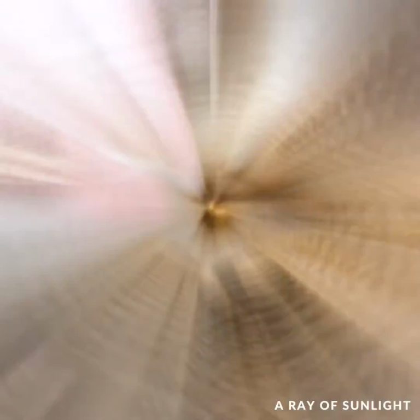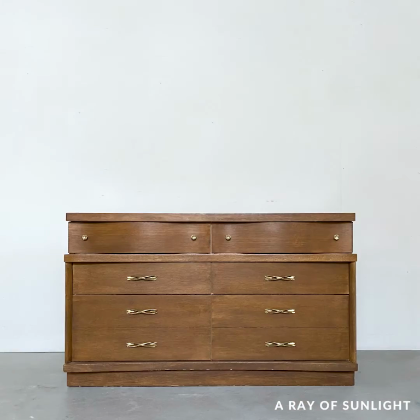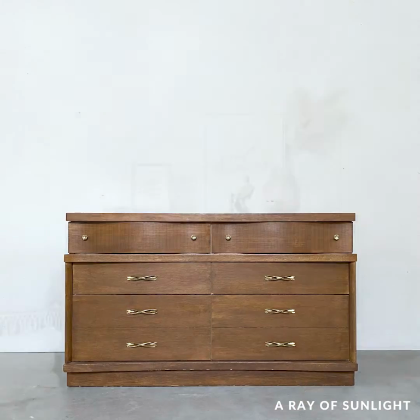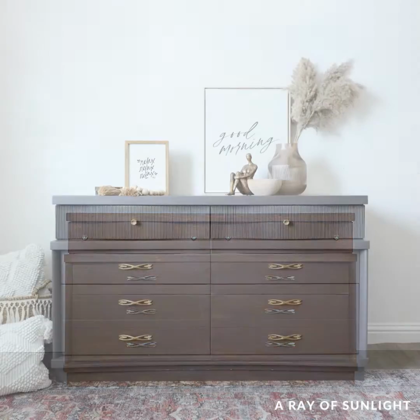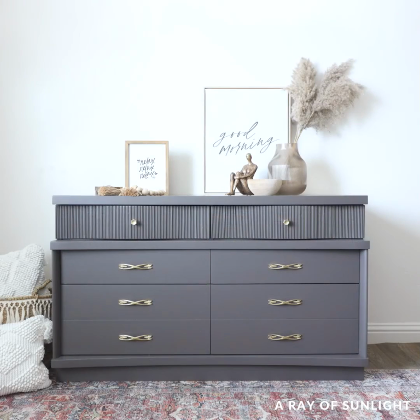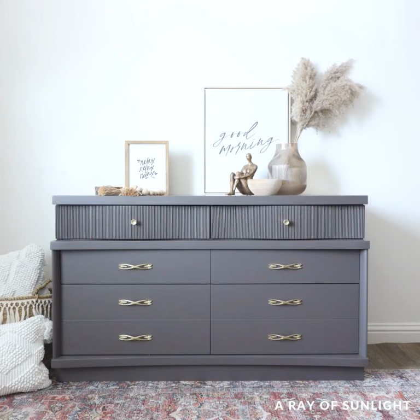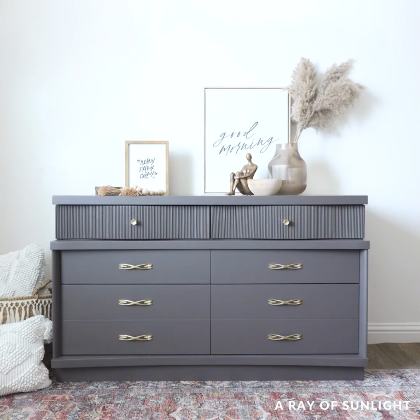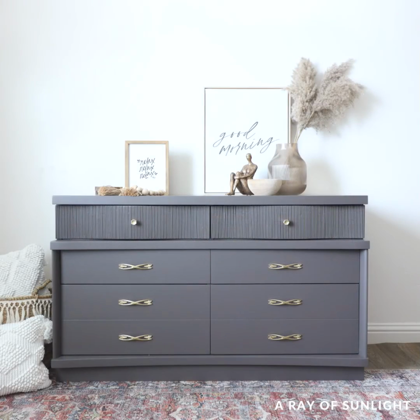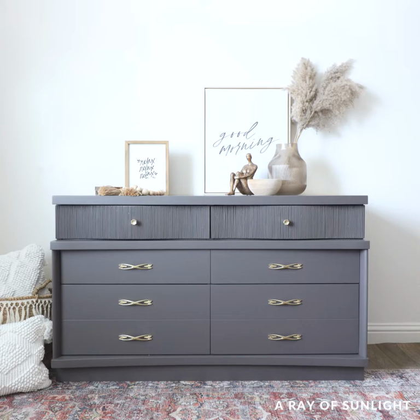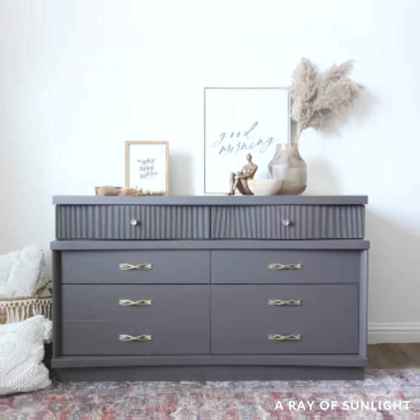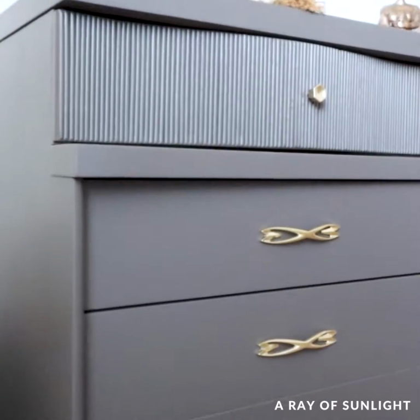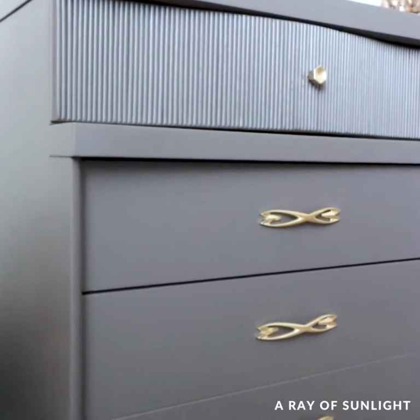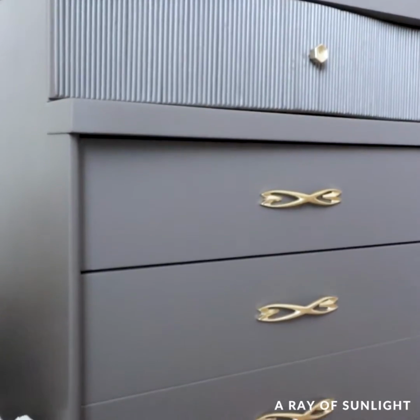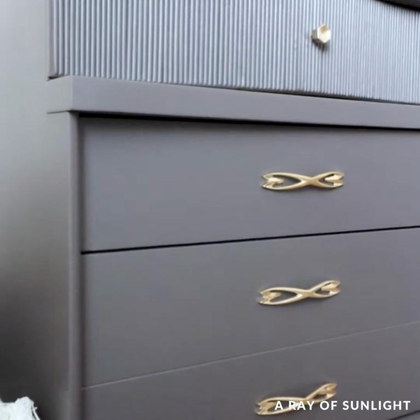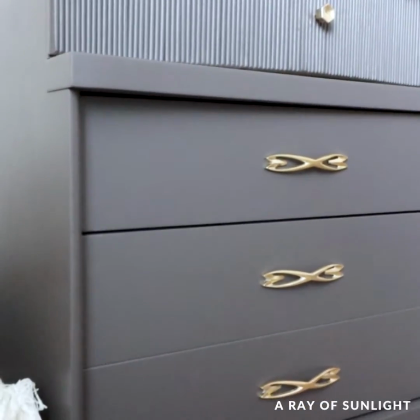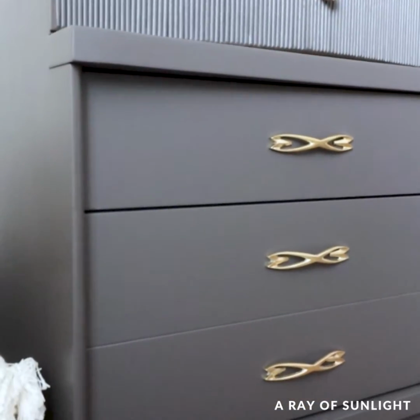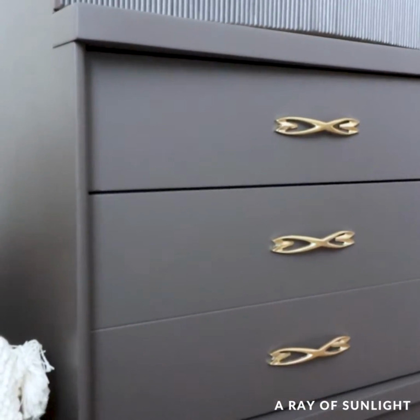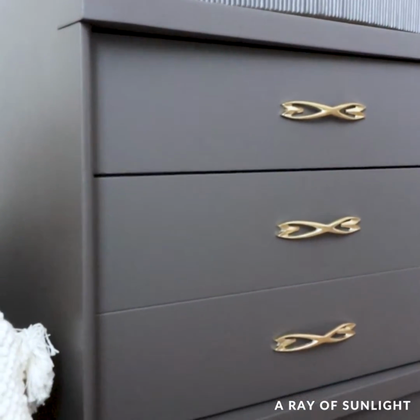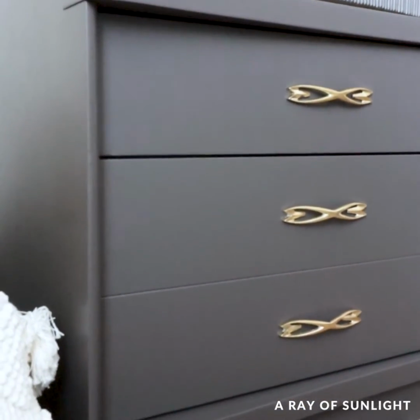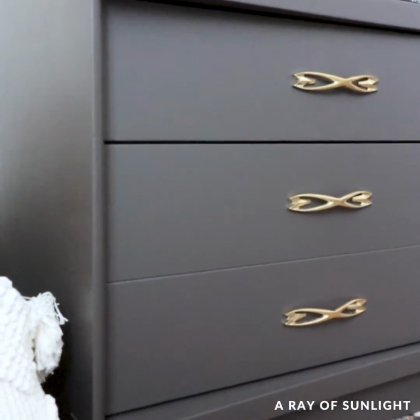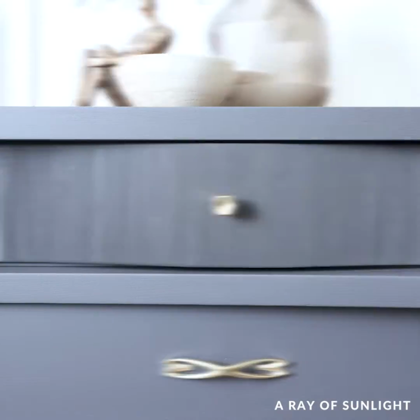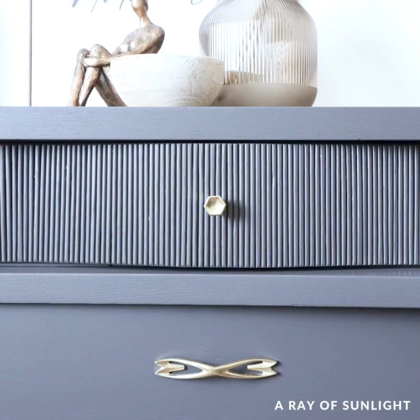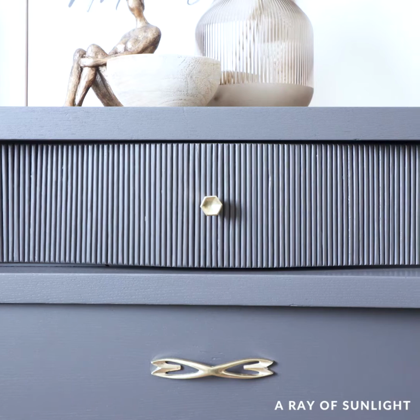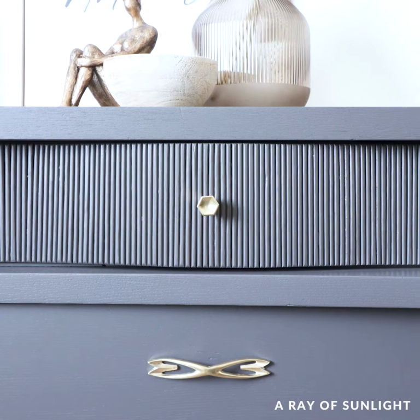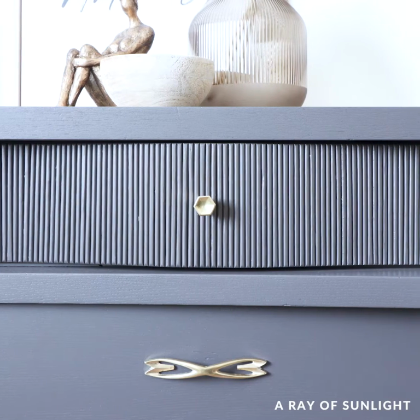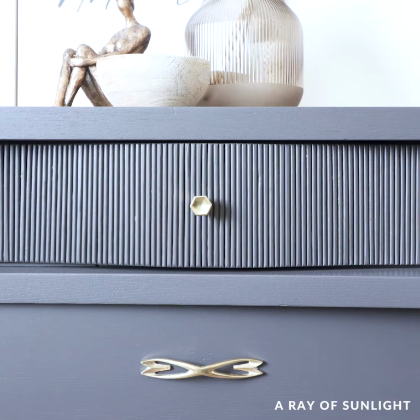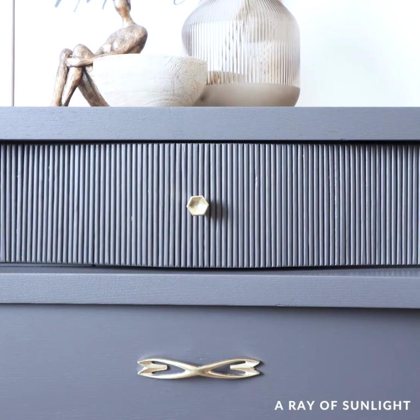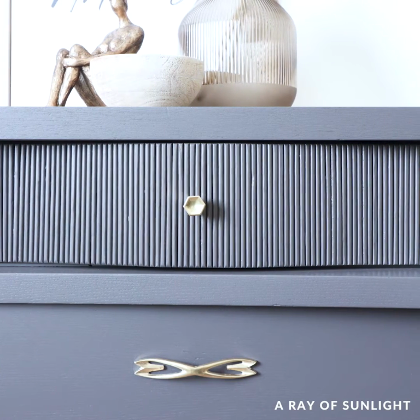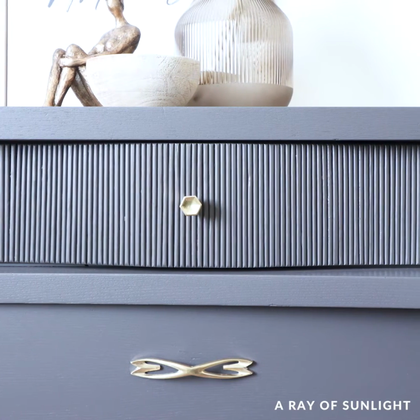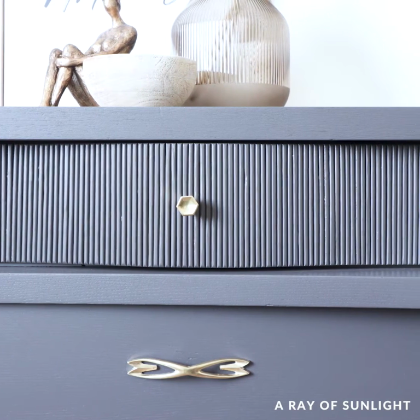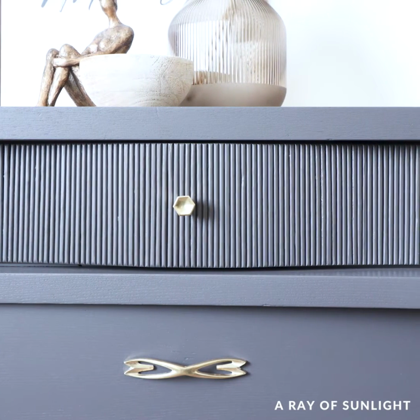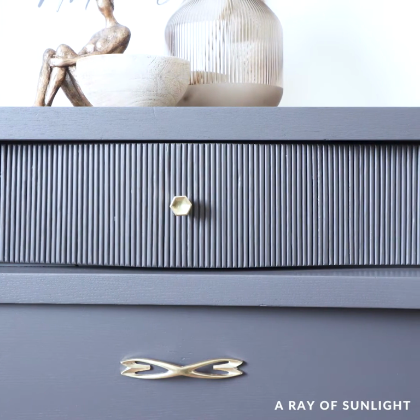Here's what it looks like now — I love the new look. The dowels add some subtle texture that I absolutely love, and I'm so glad that I painted them. It was worth all of the extra work to put them on.